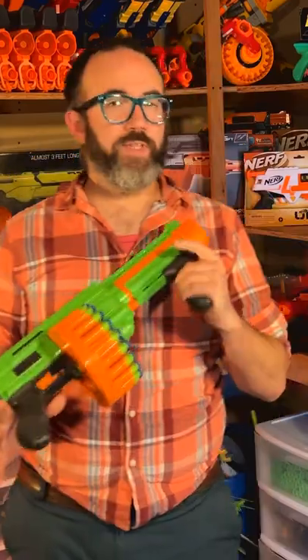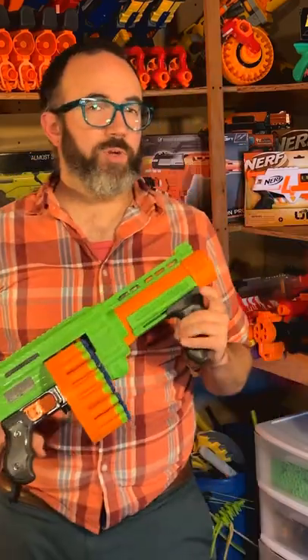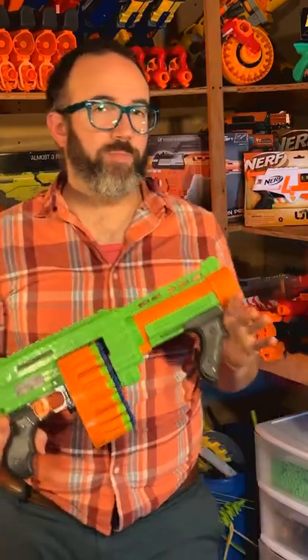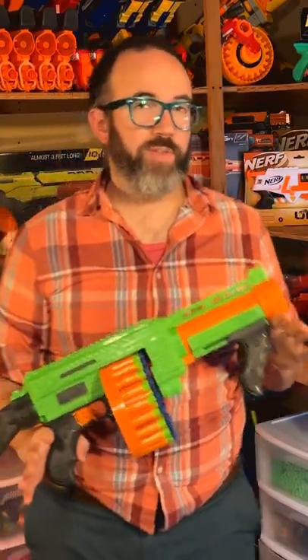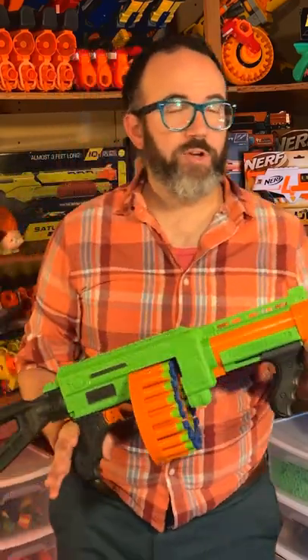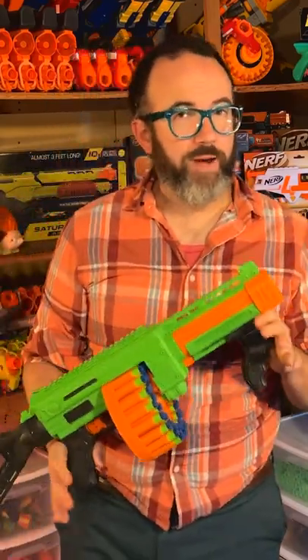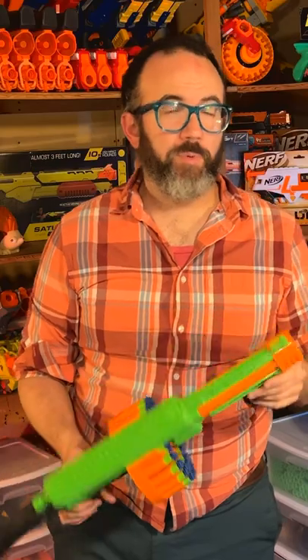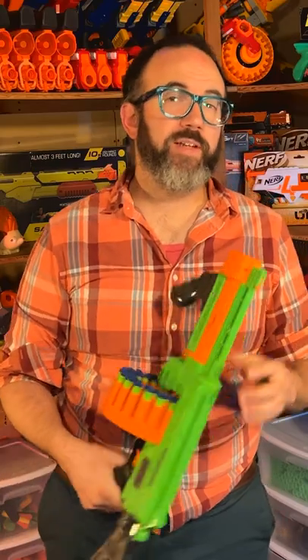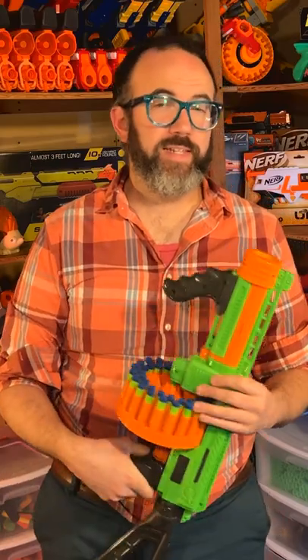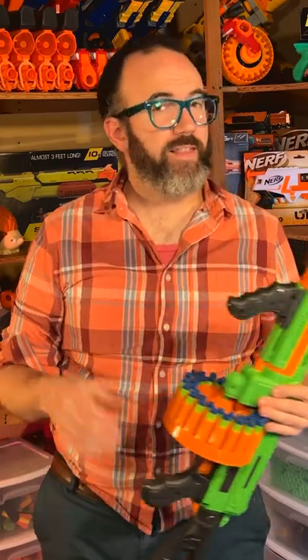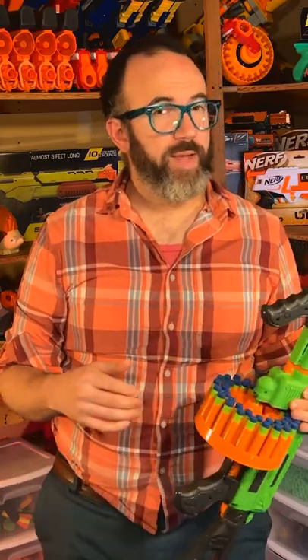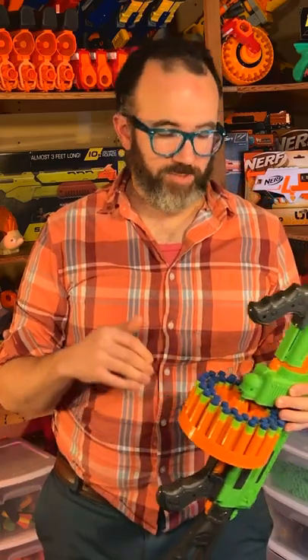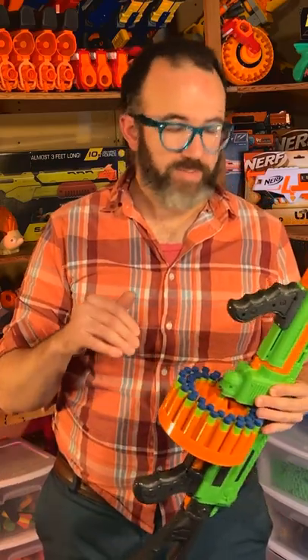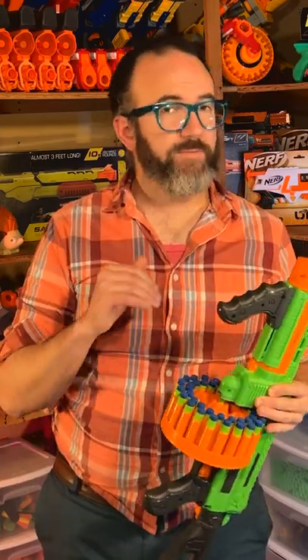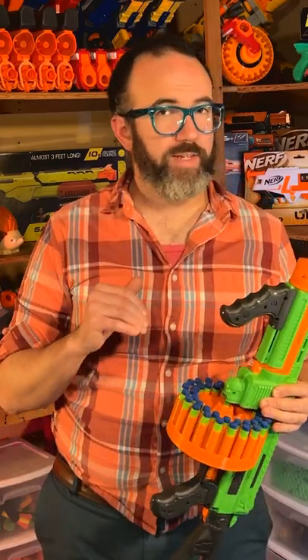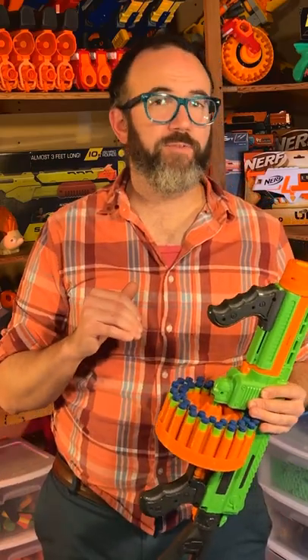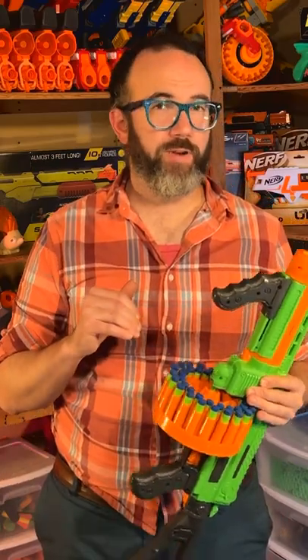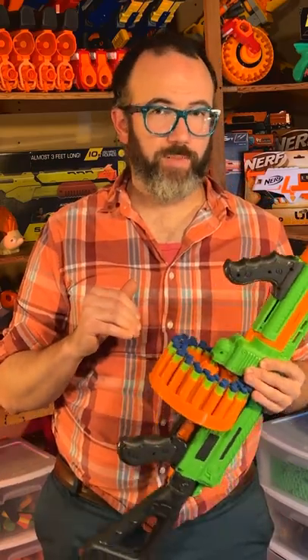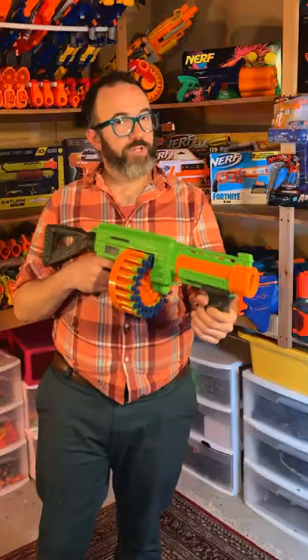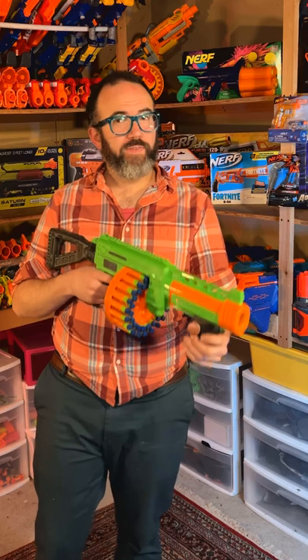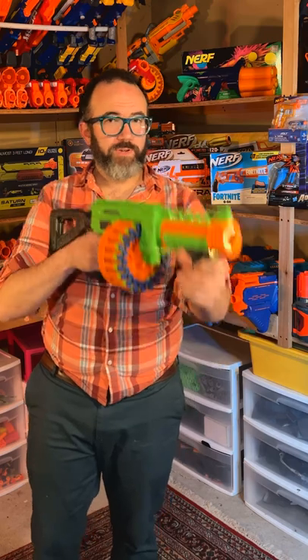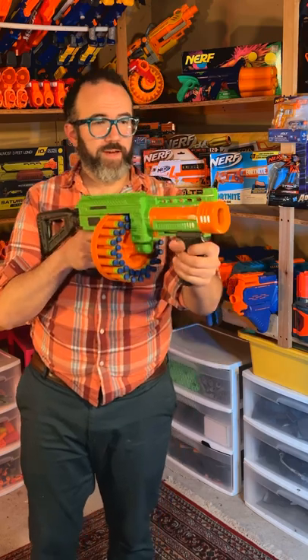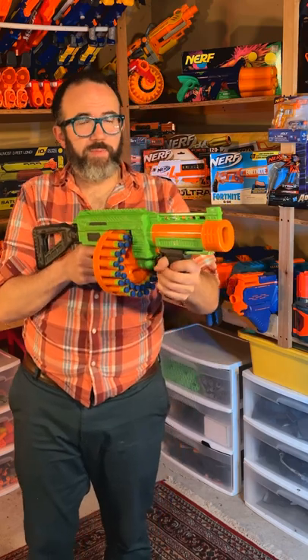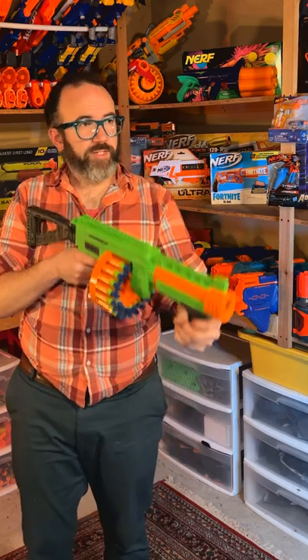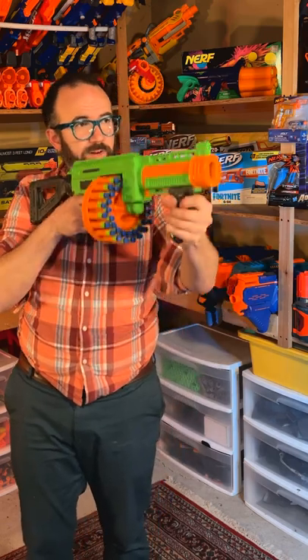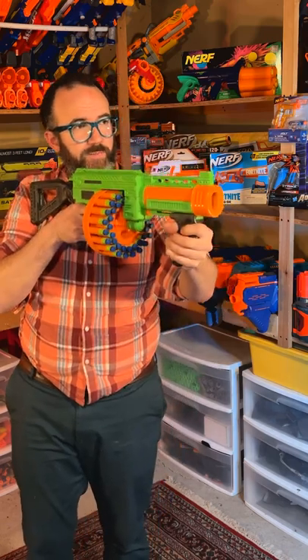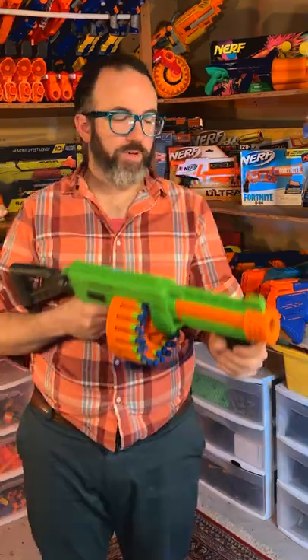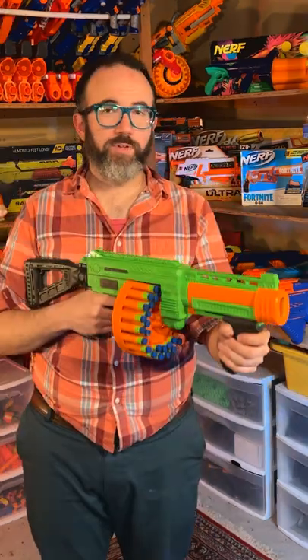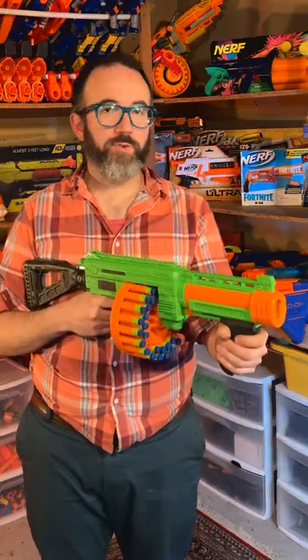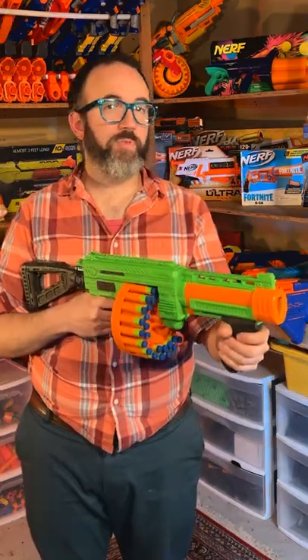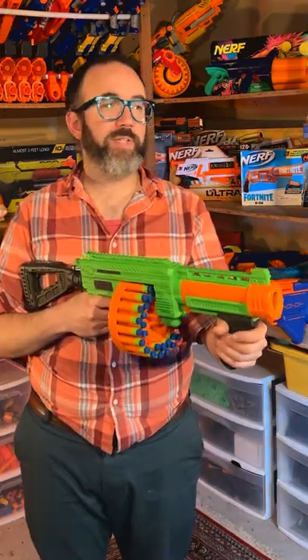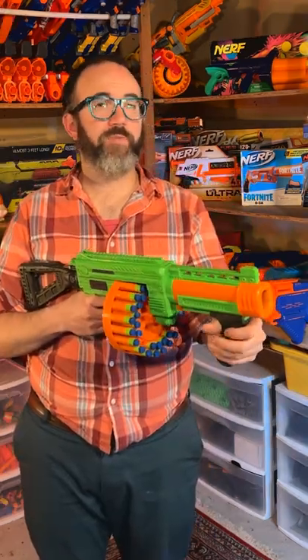This is a spring powered blaster that needs no batteries, but what it does need is a lot of patience while you sit and fill the entire 40 round drum. Once you've done that, you simply have to prime the blaster and fire. You can also hold down the trigger and move the pump to slam fire.